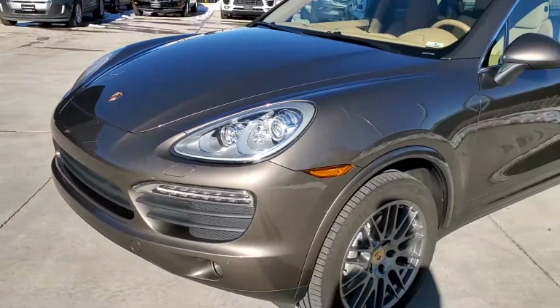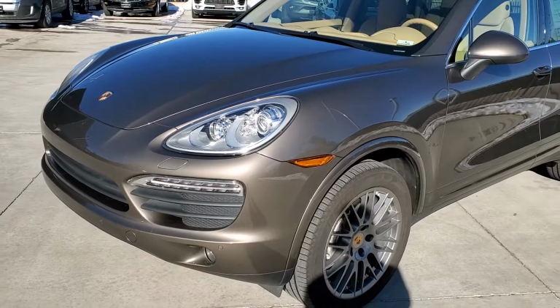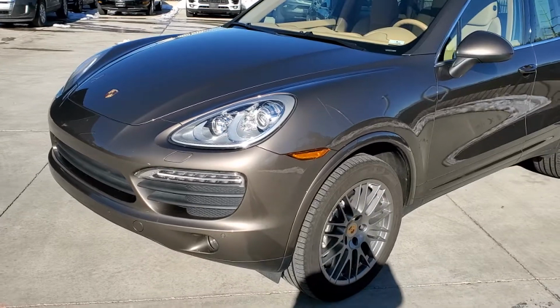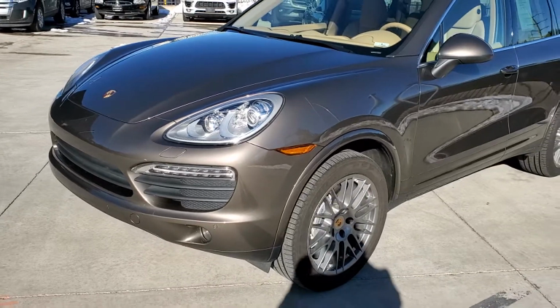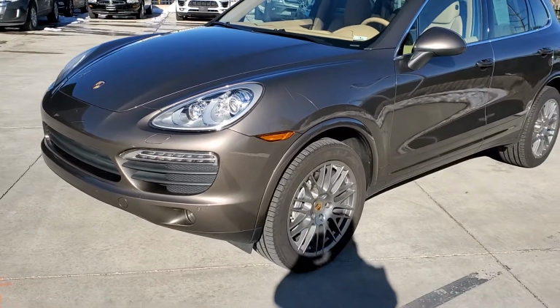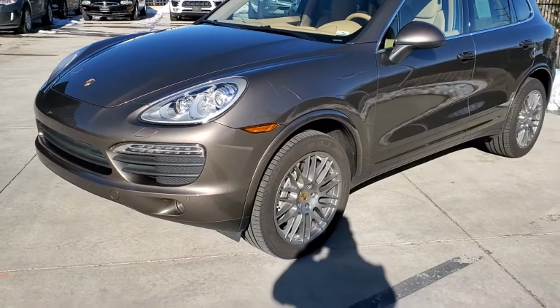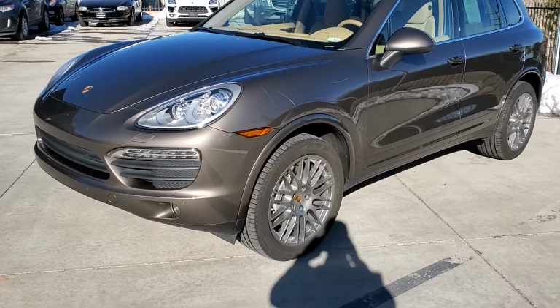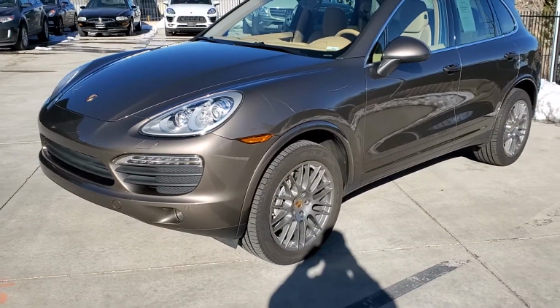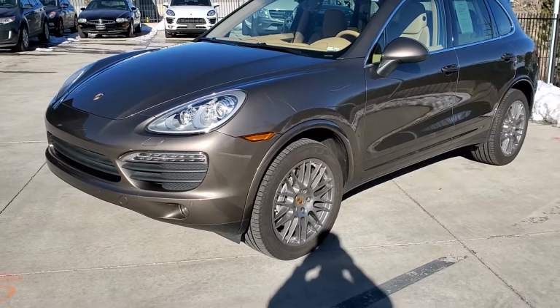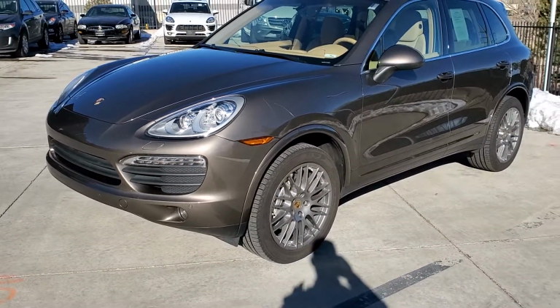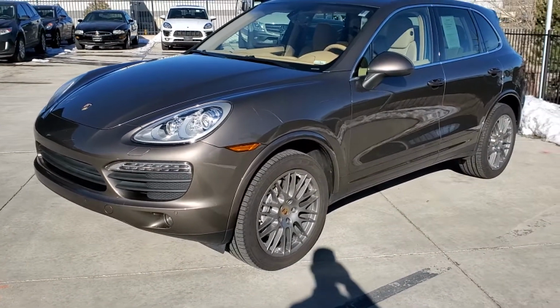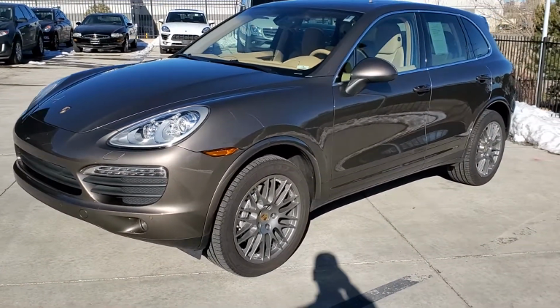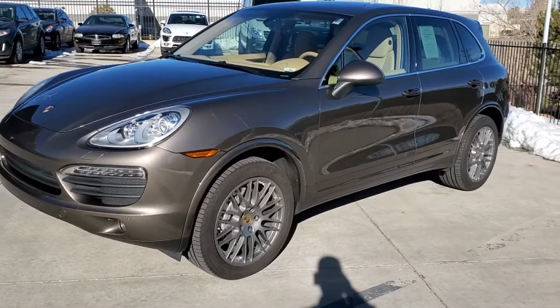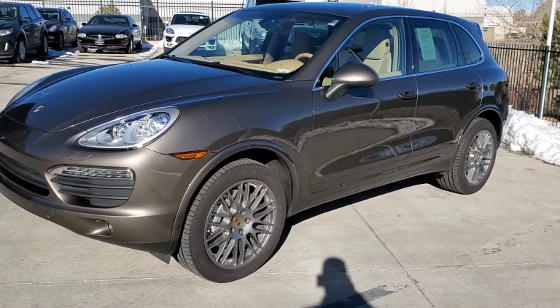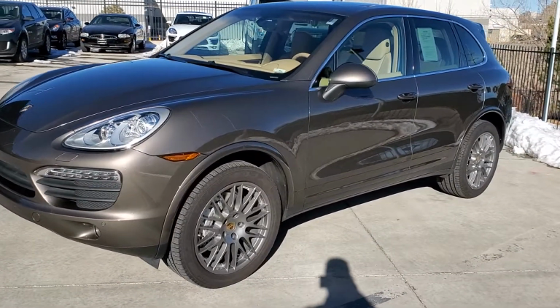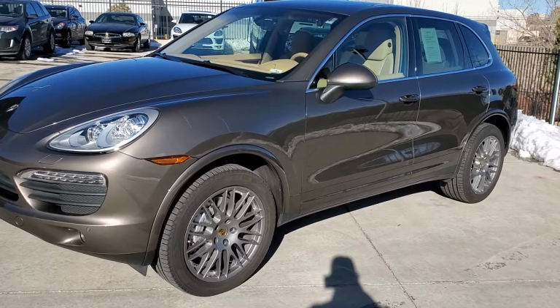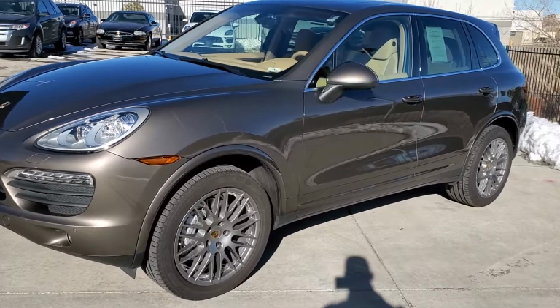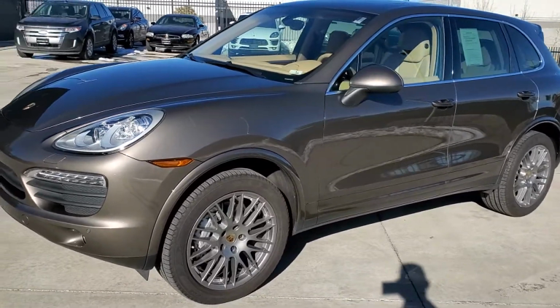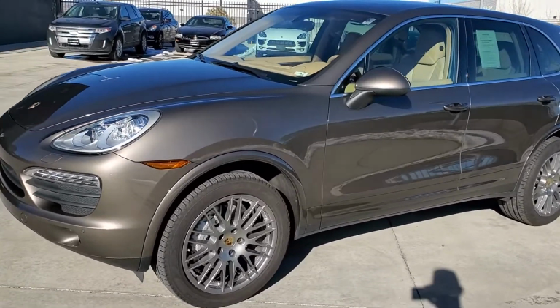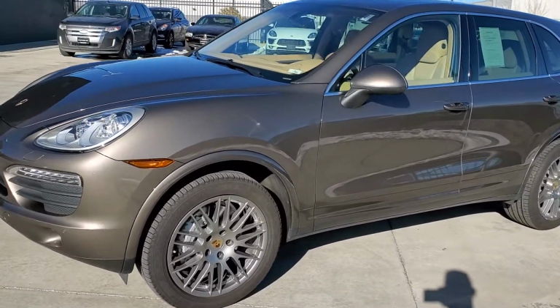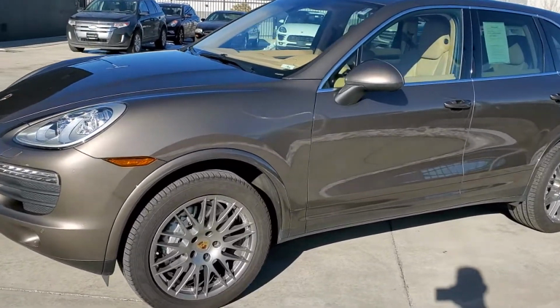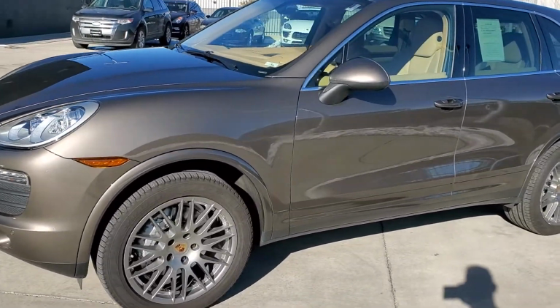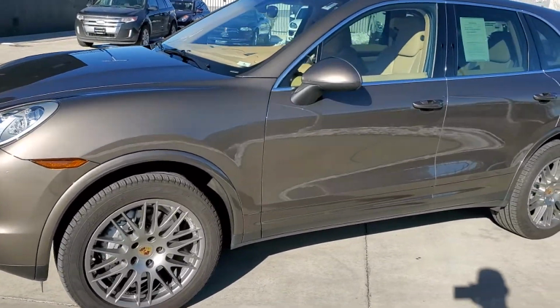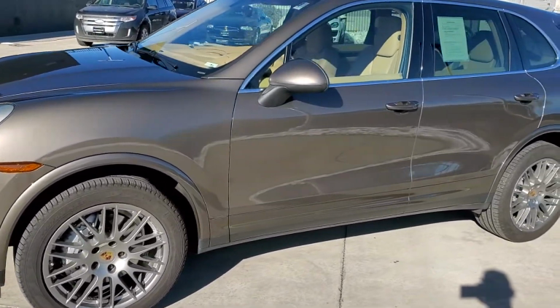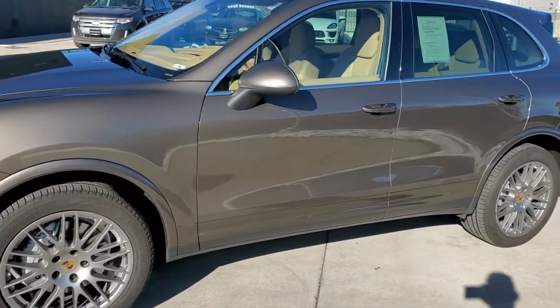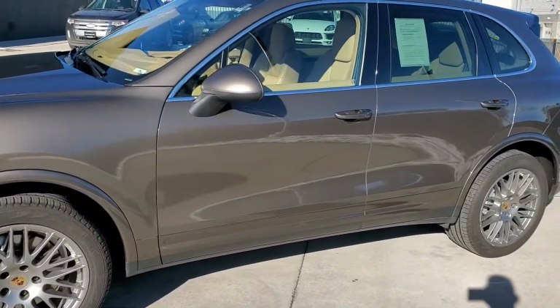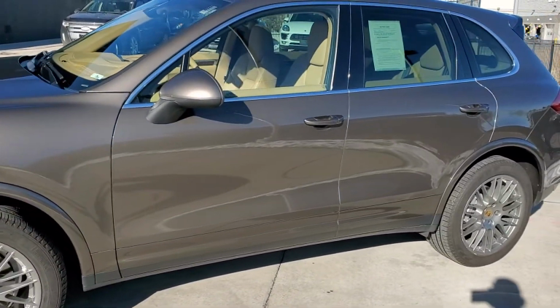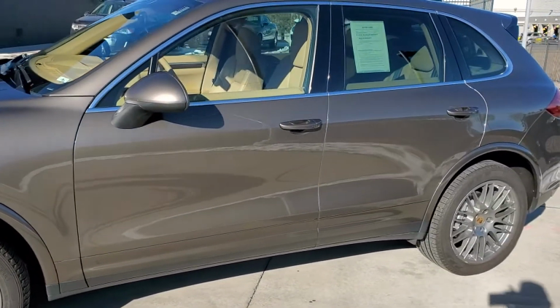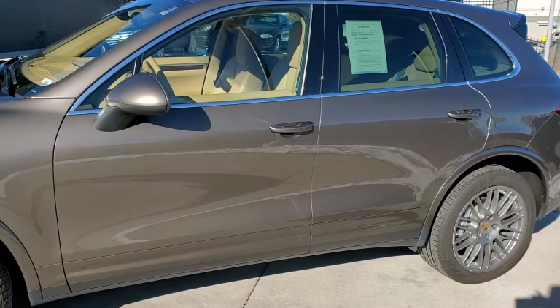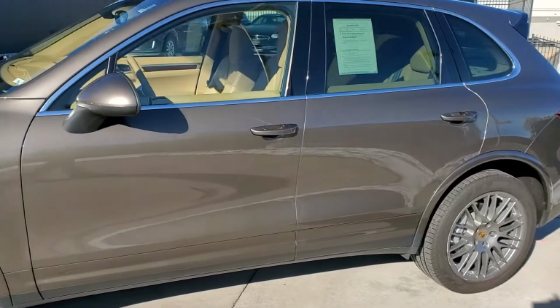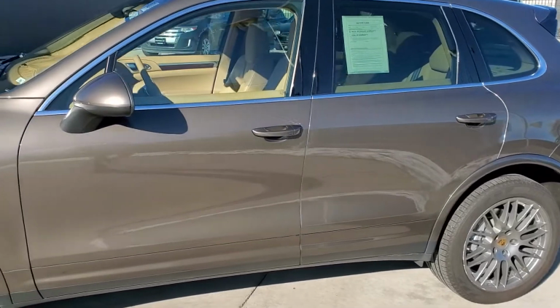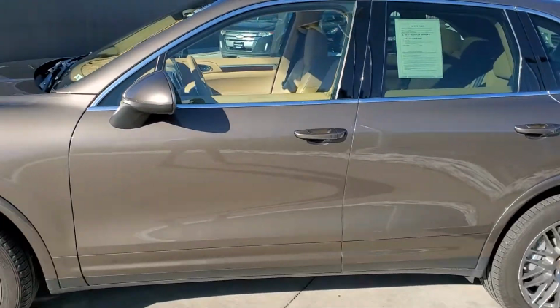You can see it's in a beautiful umbra metallic — kind of a brownish metallic color — with the standard leather luxor beige interior, as you can see here through the window.